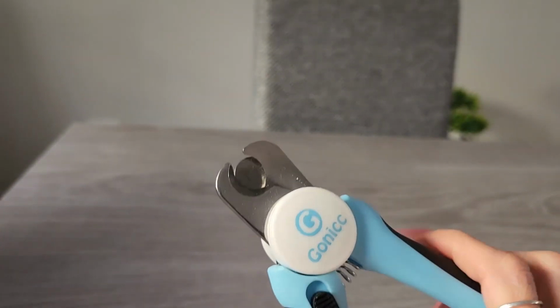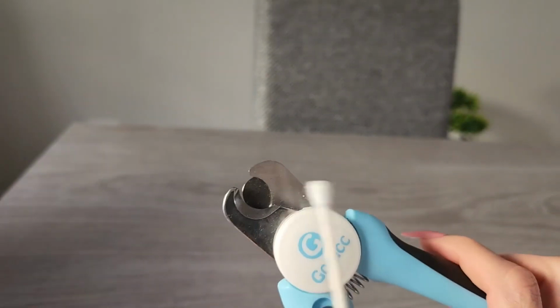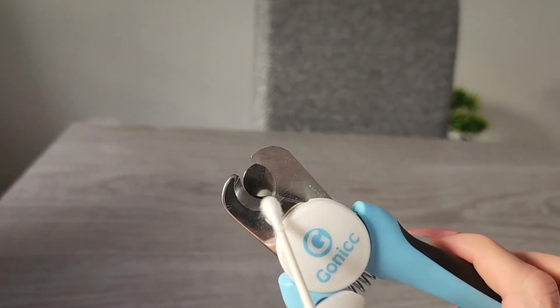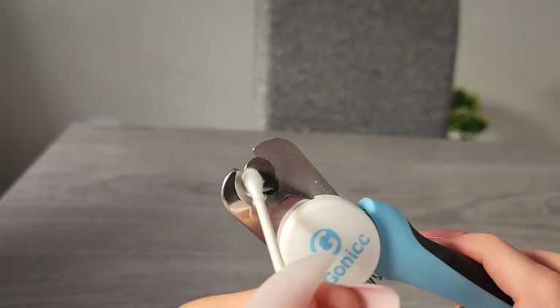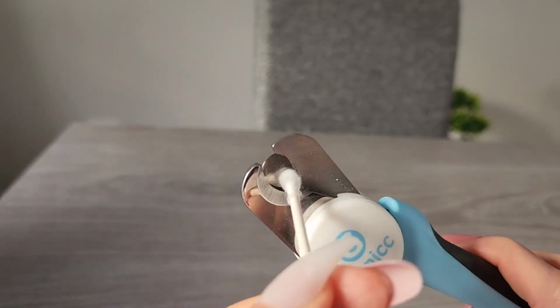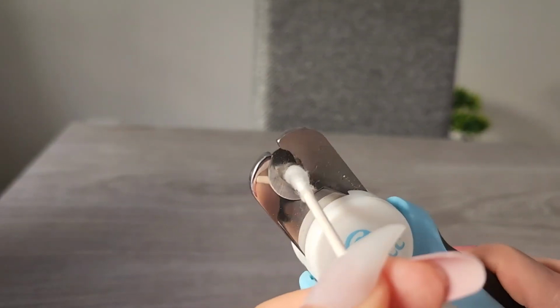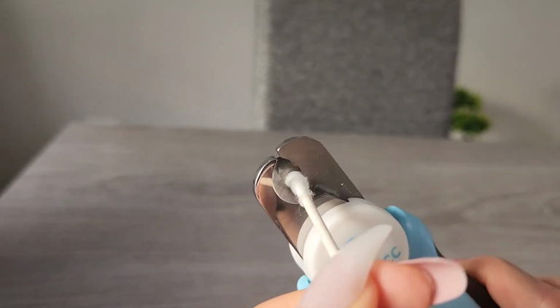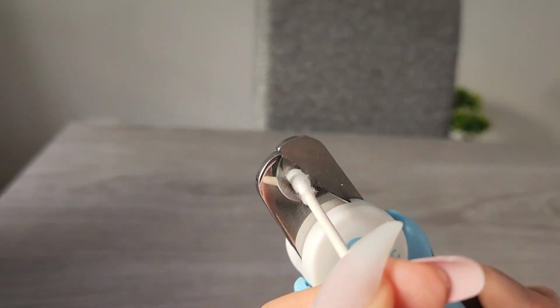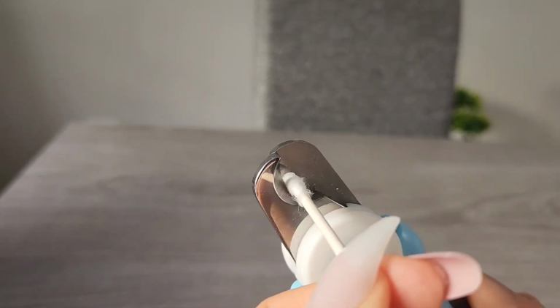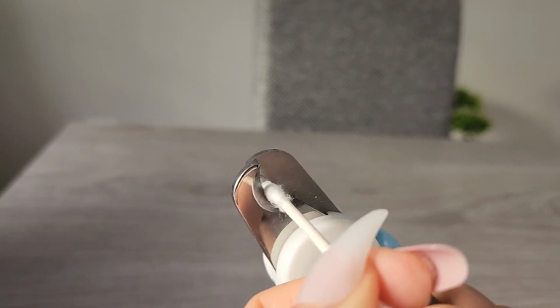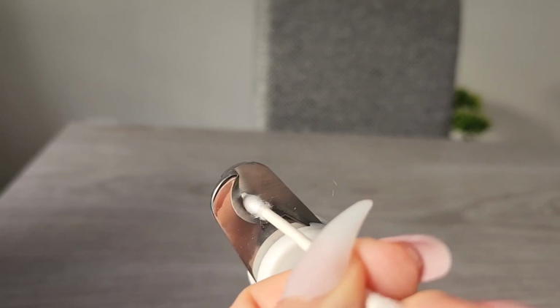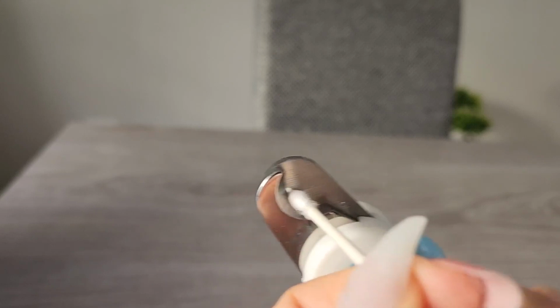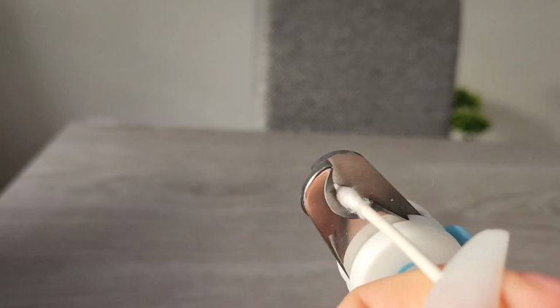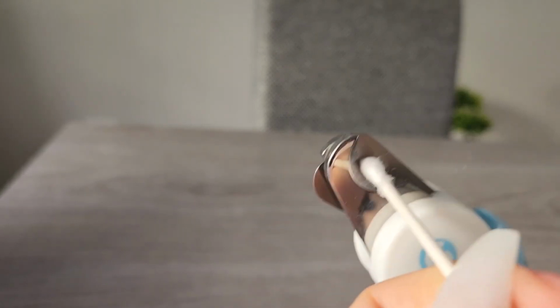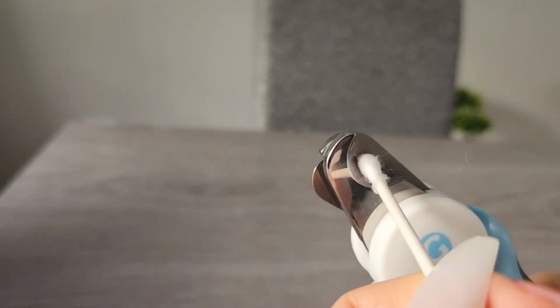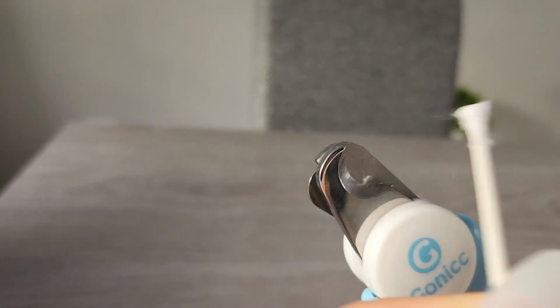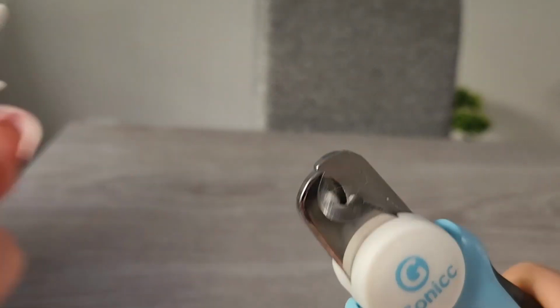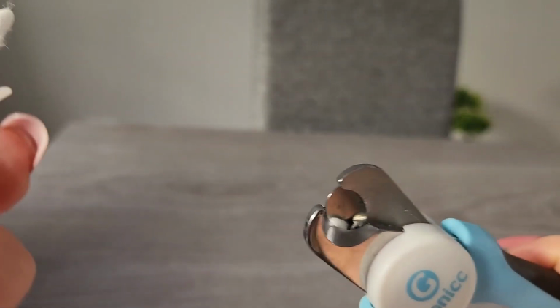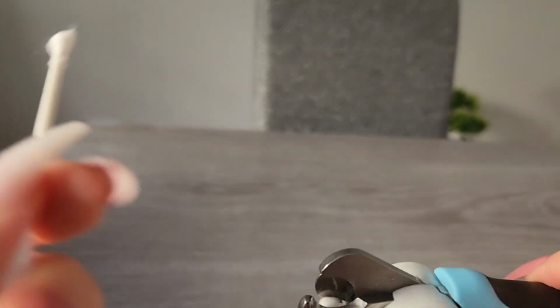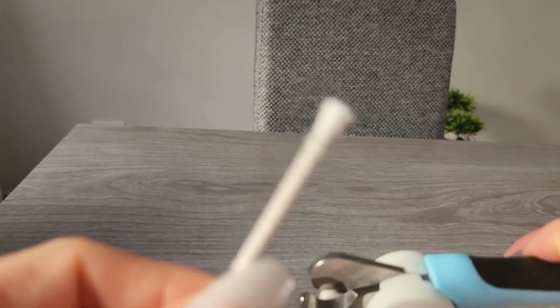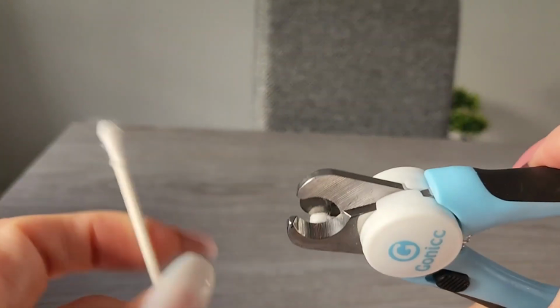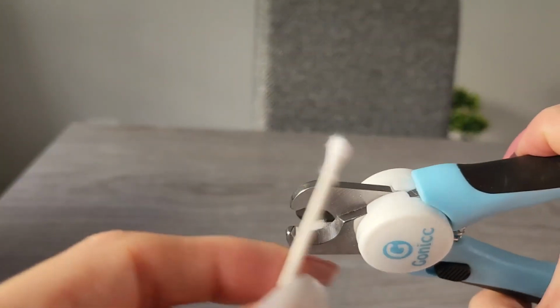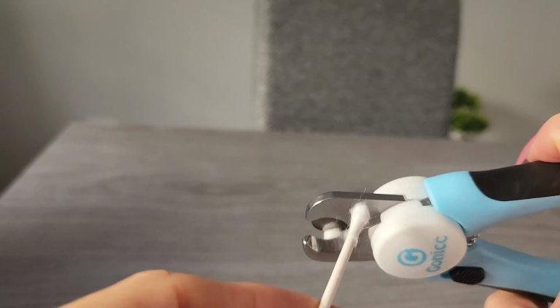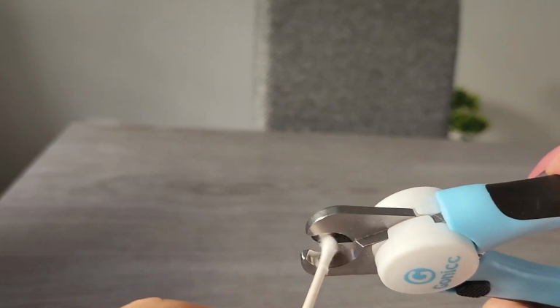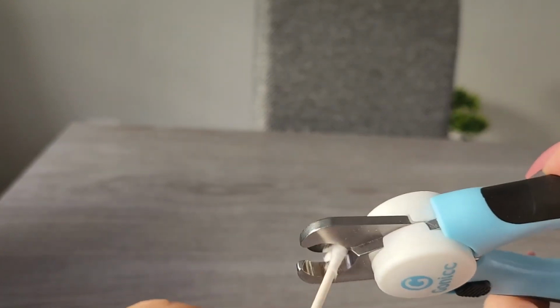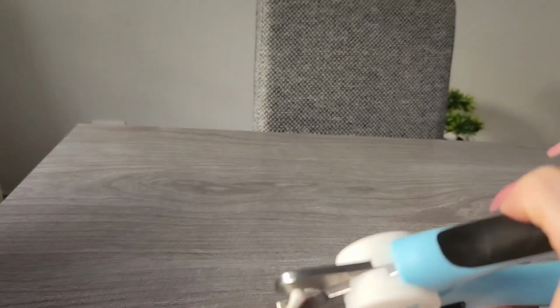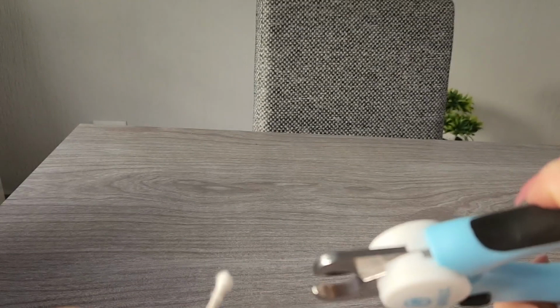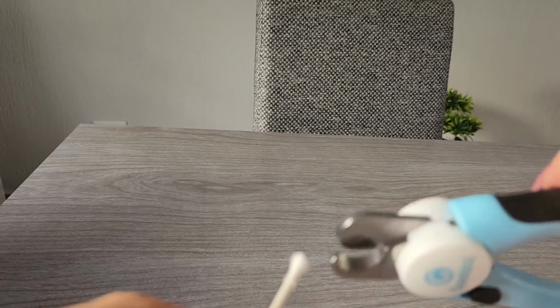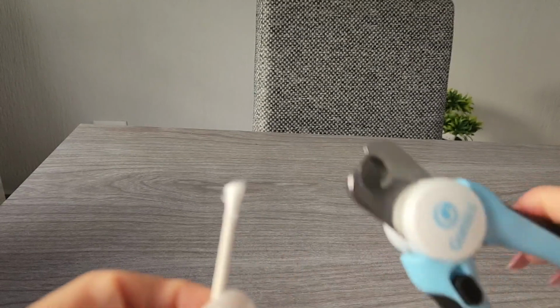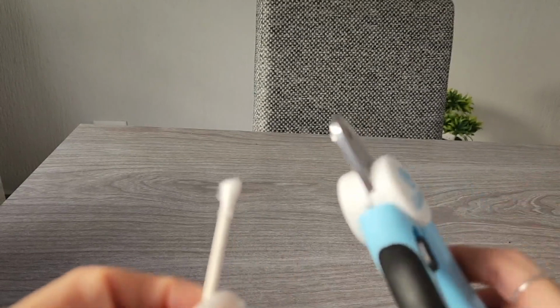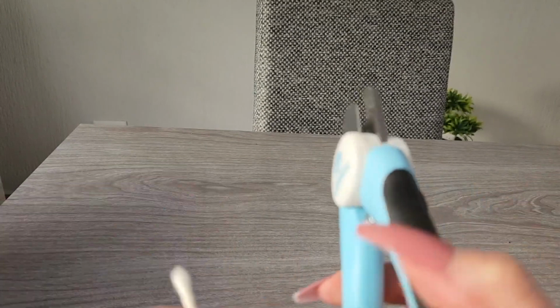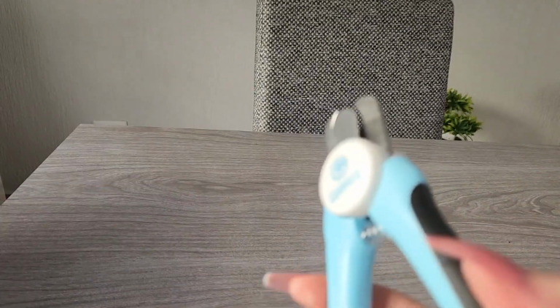Just to give you an example, this is how it cuts — I'm going to use a Q-tip so you can see. I didn't have to put a lot of pressure down to cut, which is really nice.